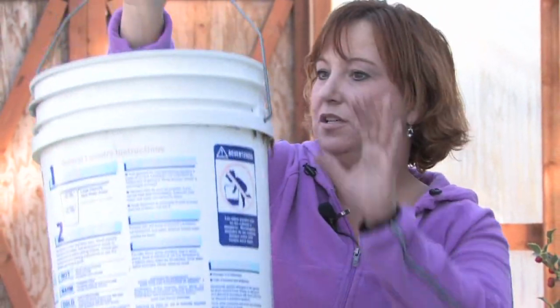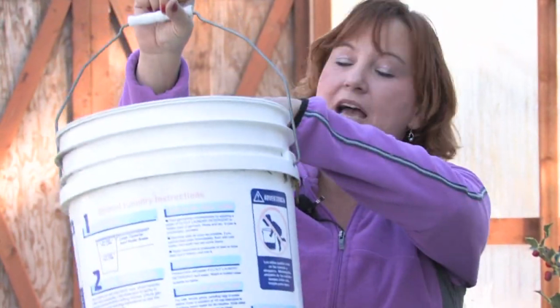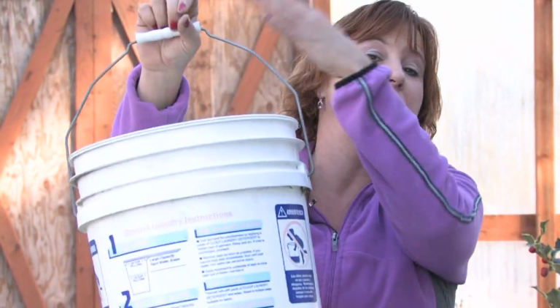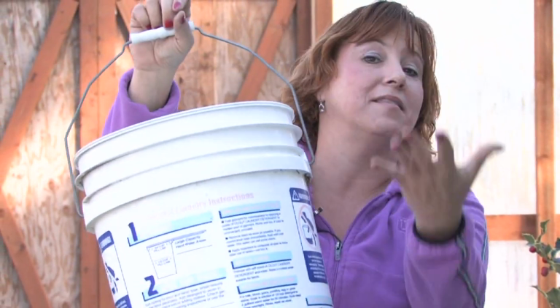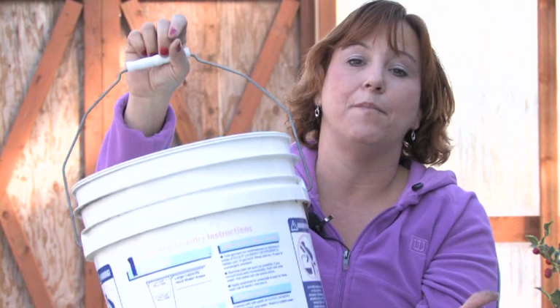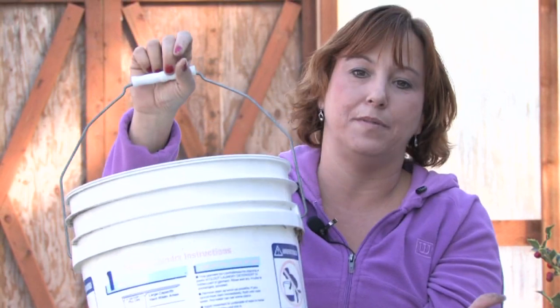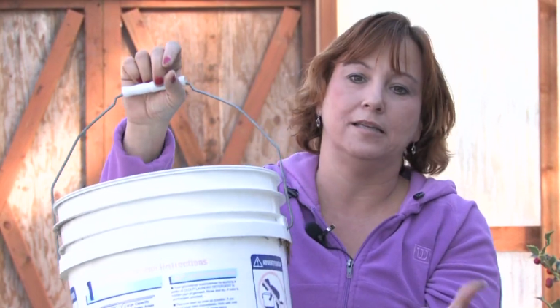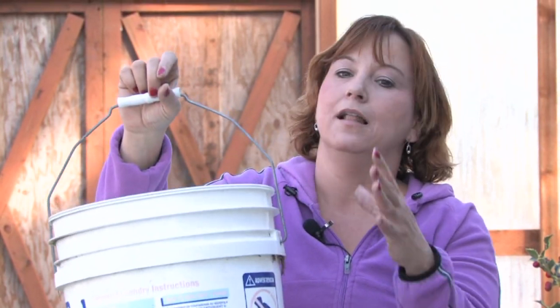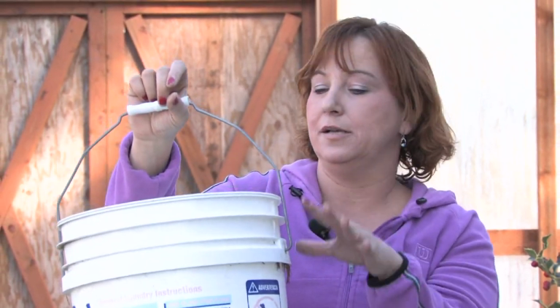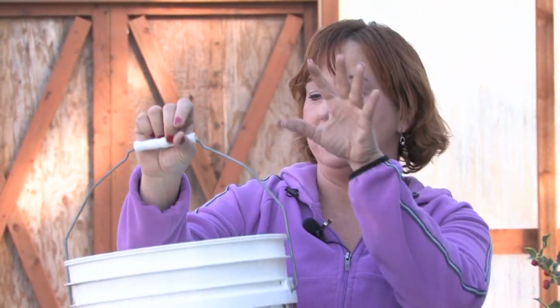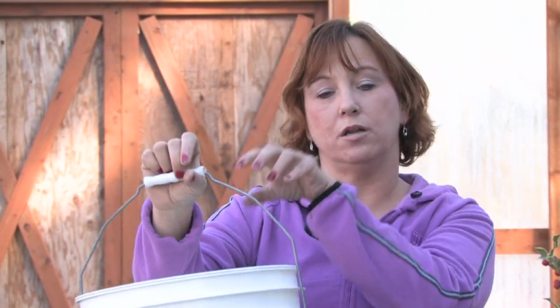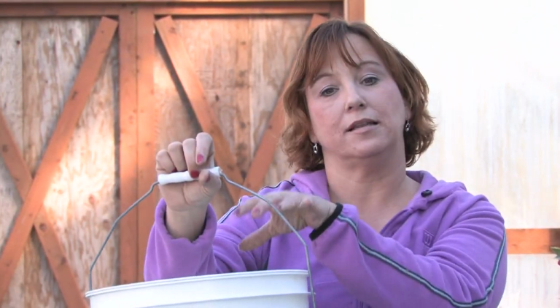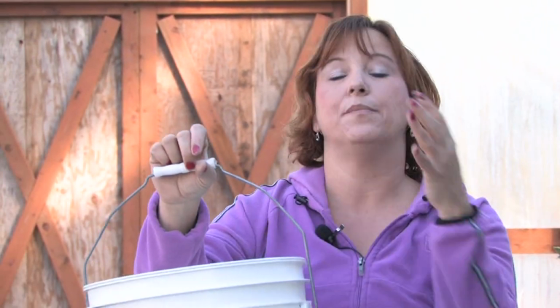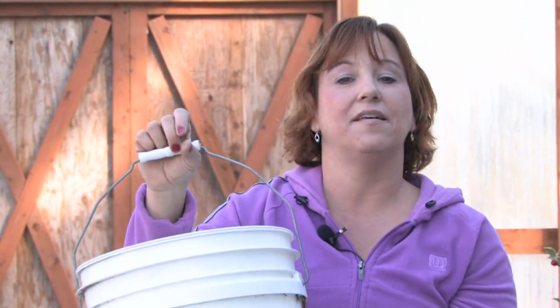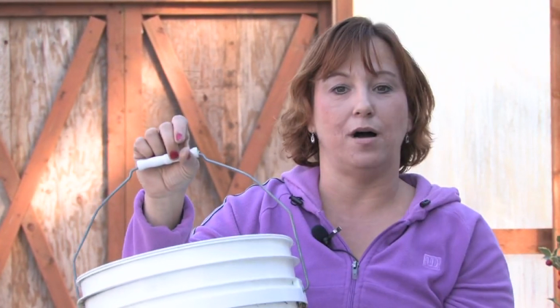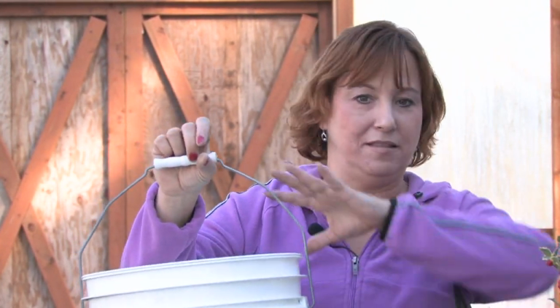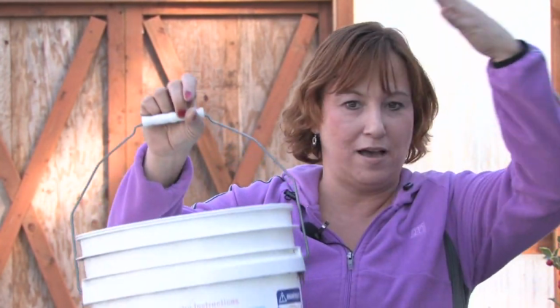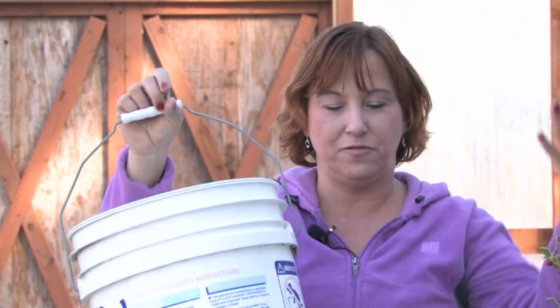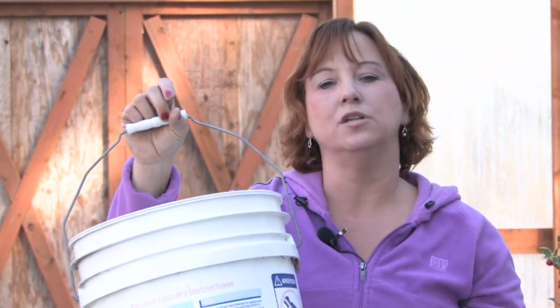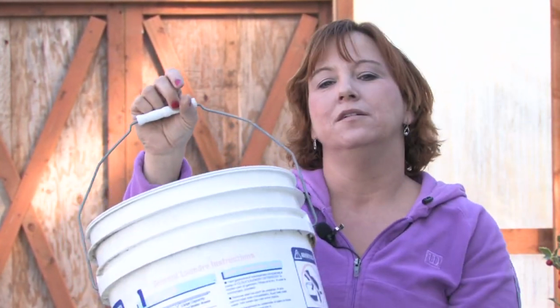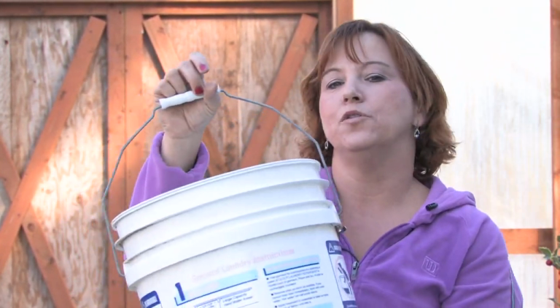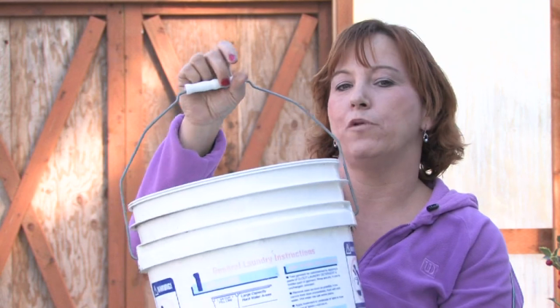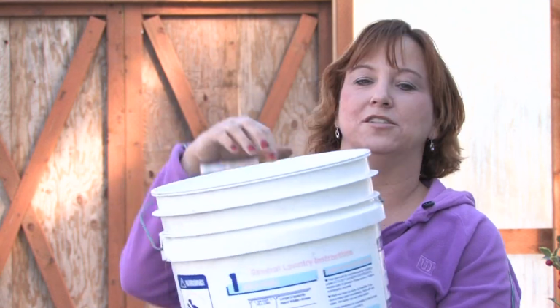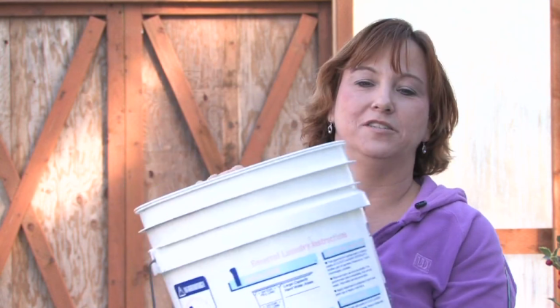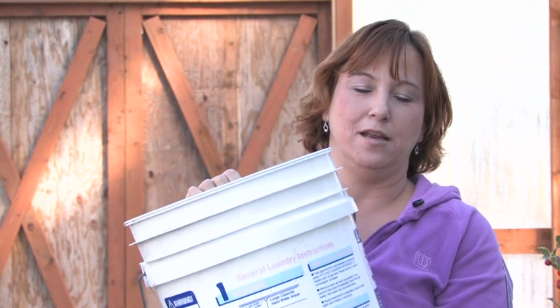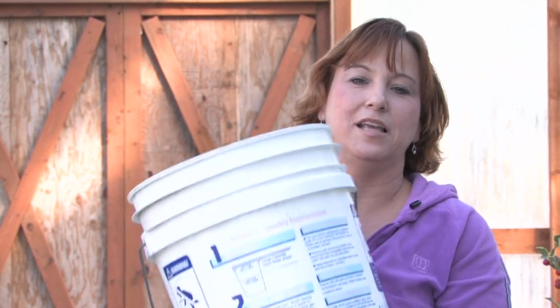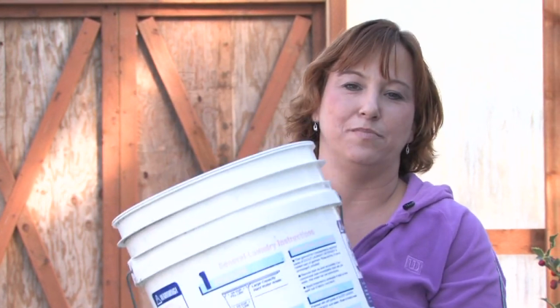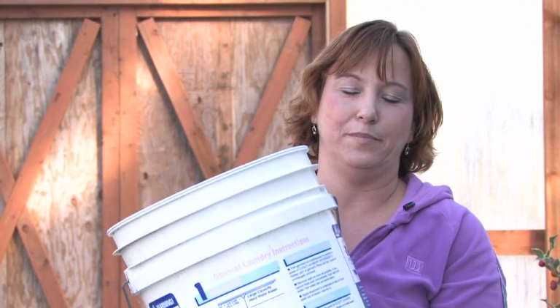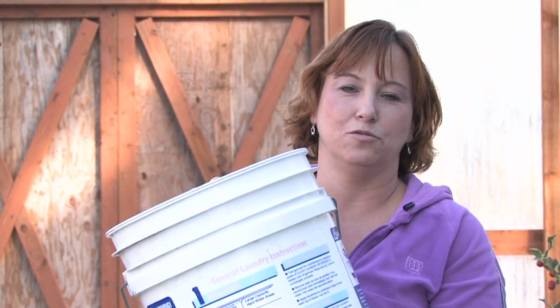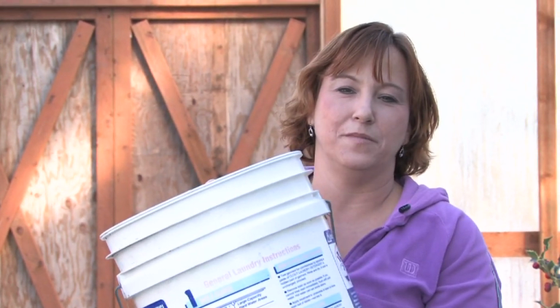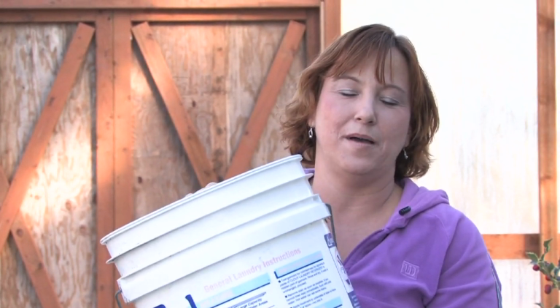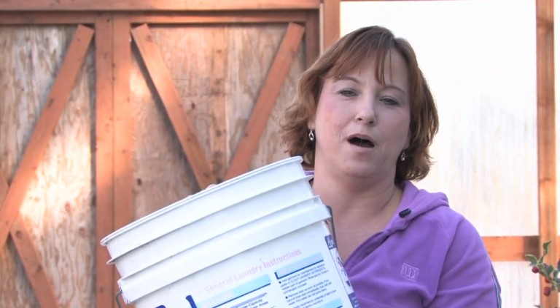You can even have them come out of the top of the bucket. A lot of times I like to start them out of the top and the bottom, and then you have a full range of tomatoes in your bucket because they'll grow from the top and the bottom.